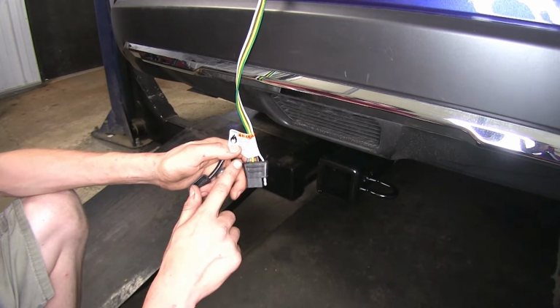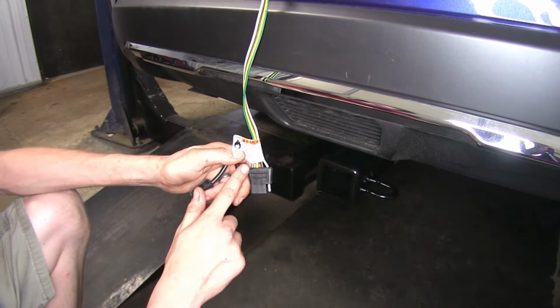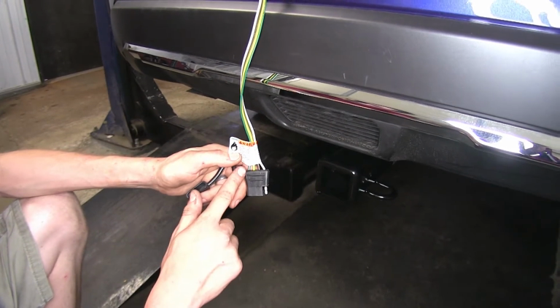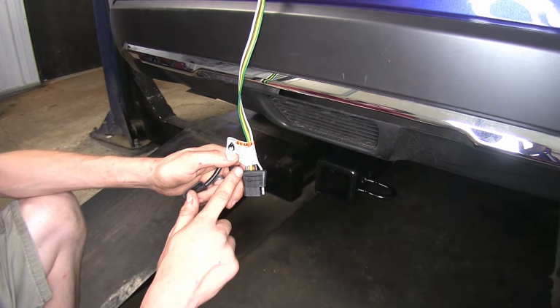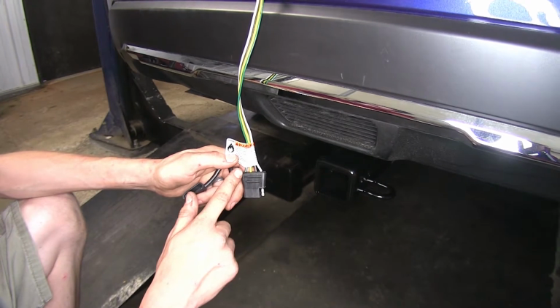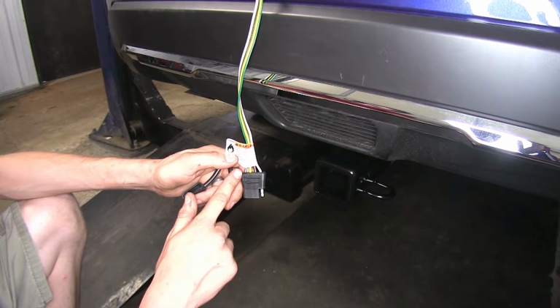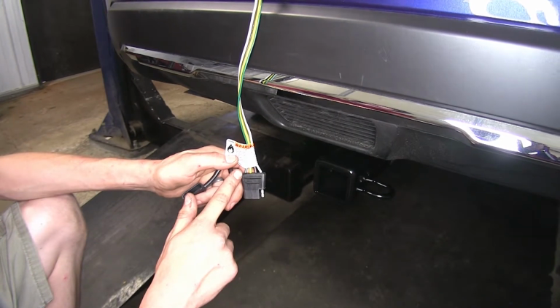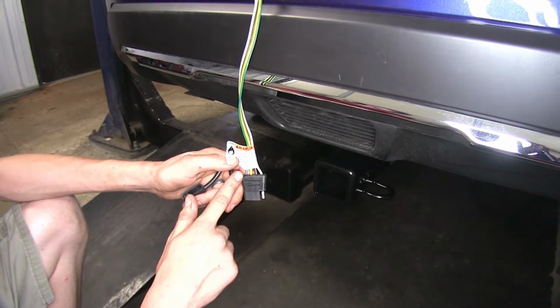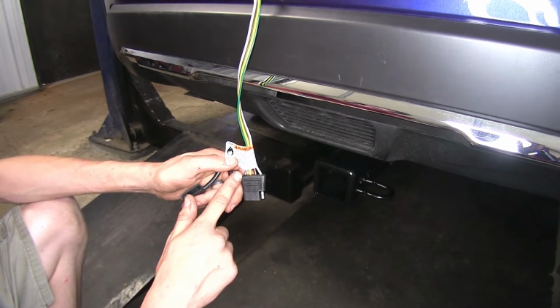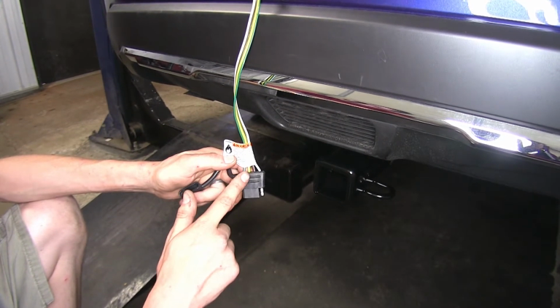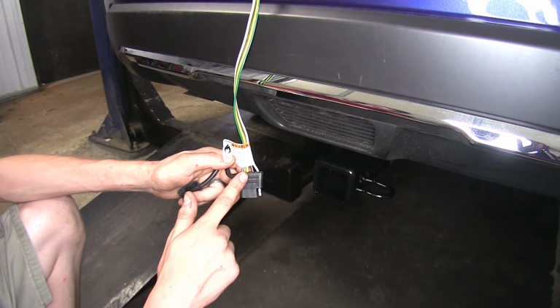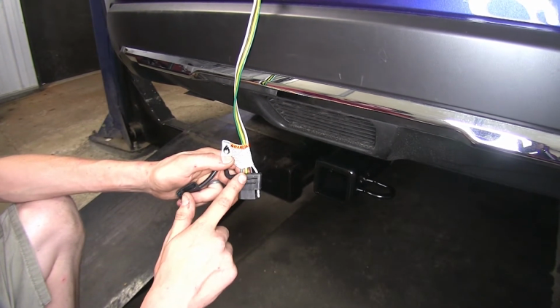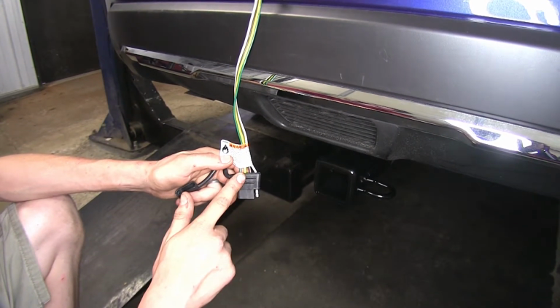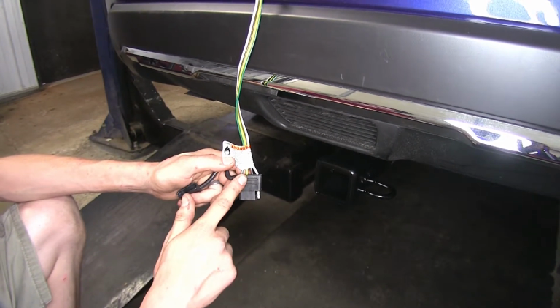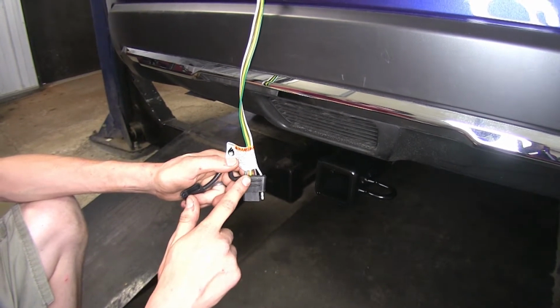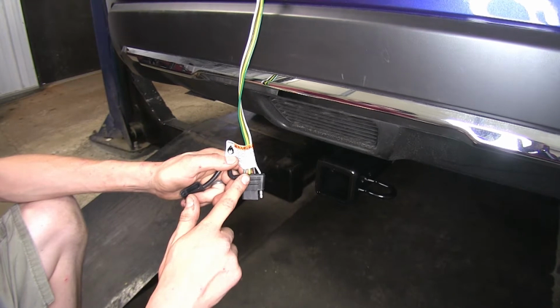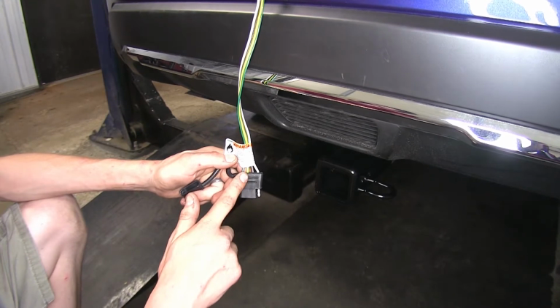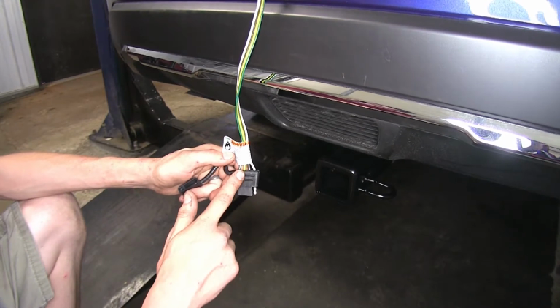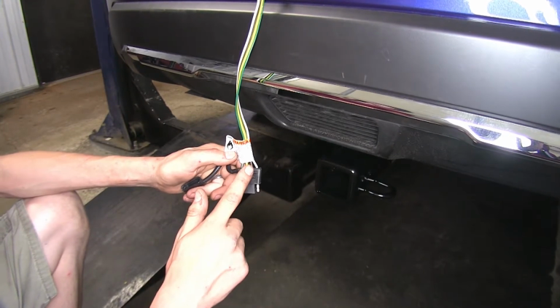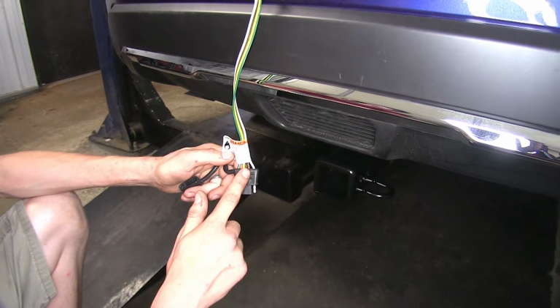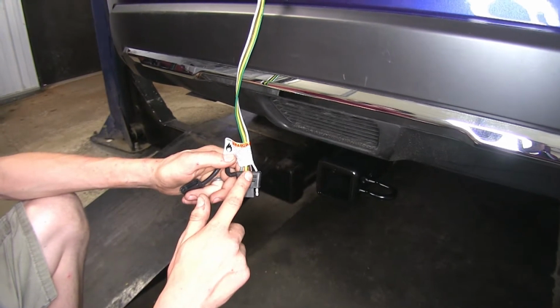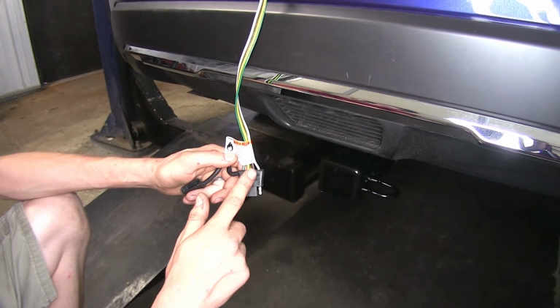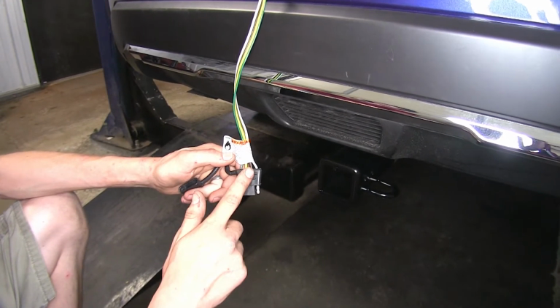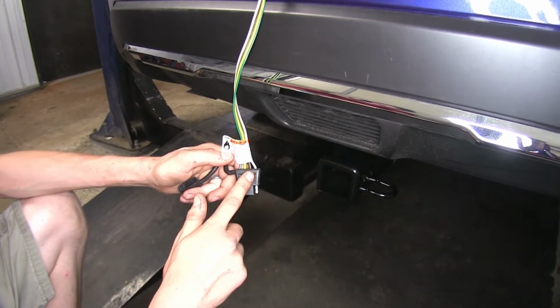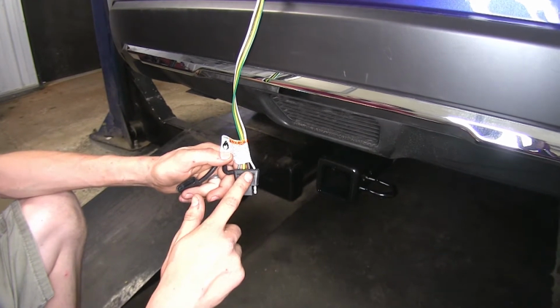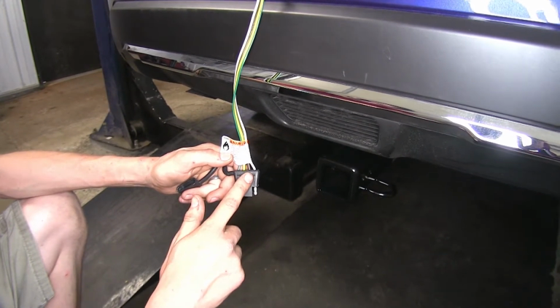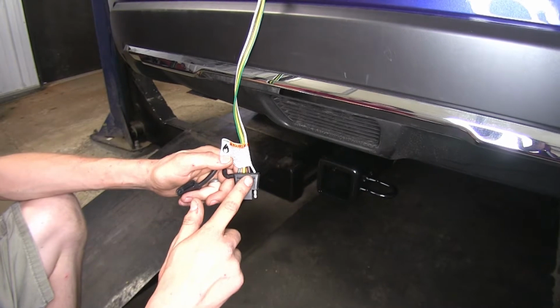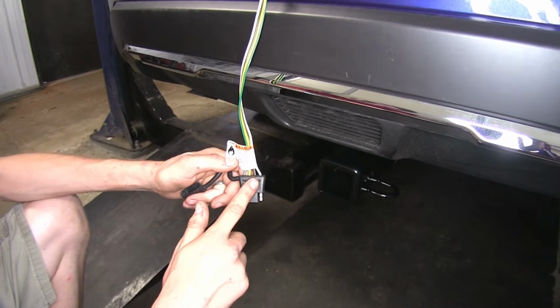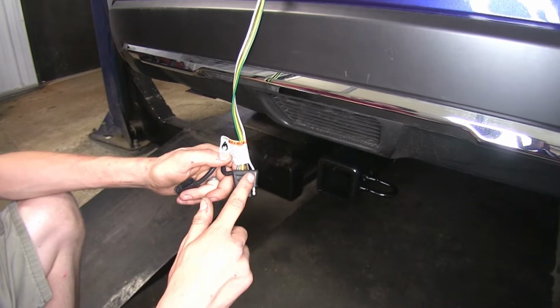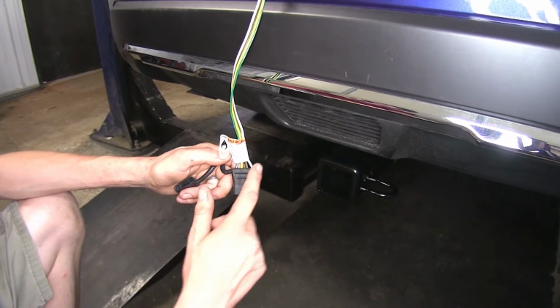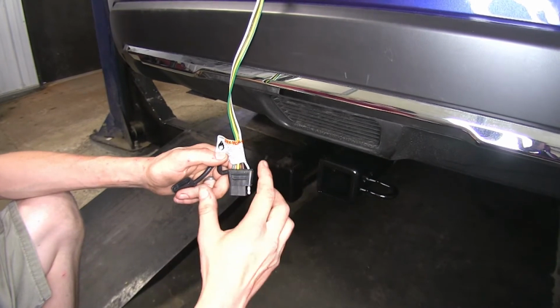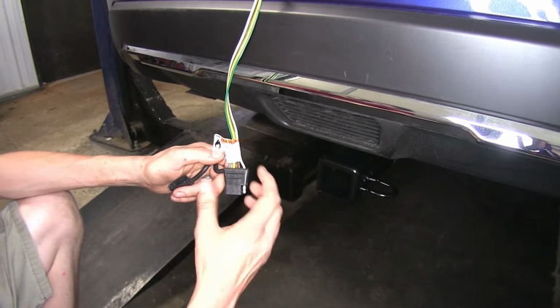The green wire is your right turn signal and right brake light. Yellow wire is your left turn signal and left brake light. Brown wire is your tail light and running light circuit, and the white wire is your ground wire.